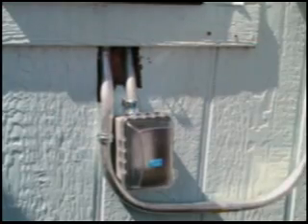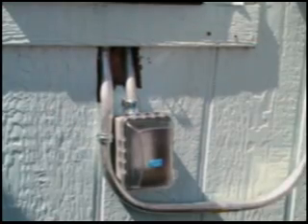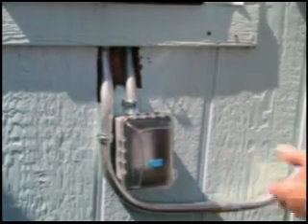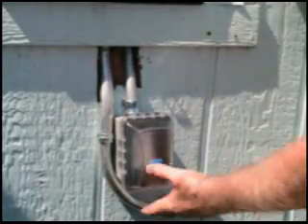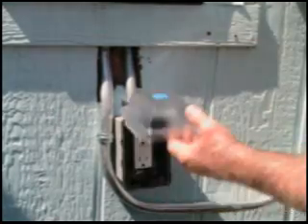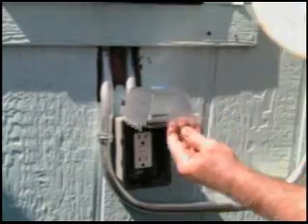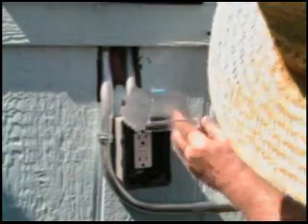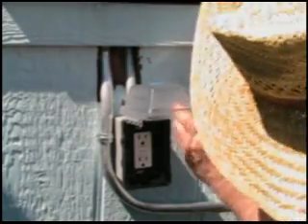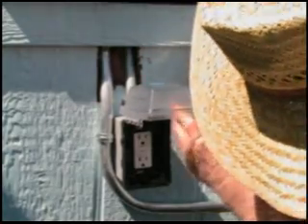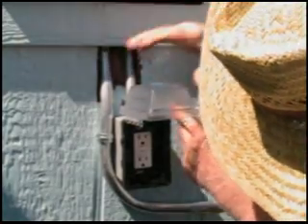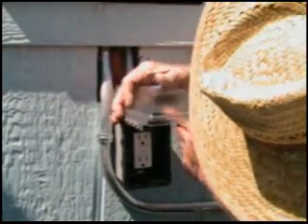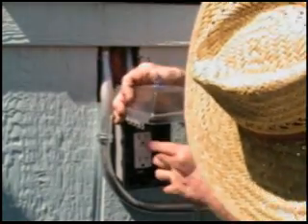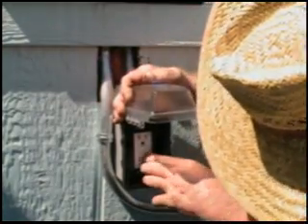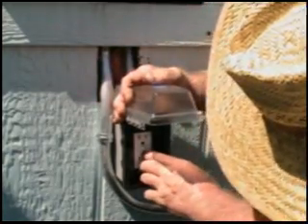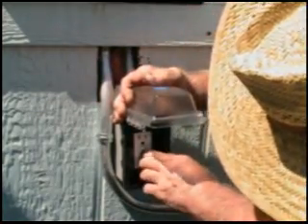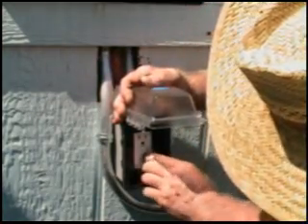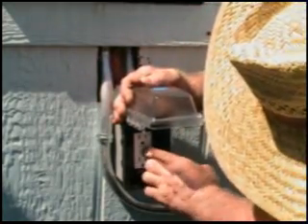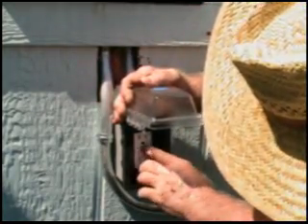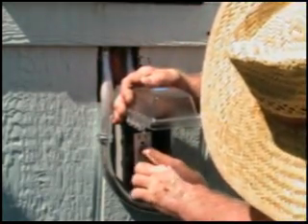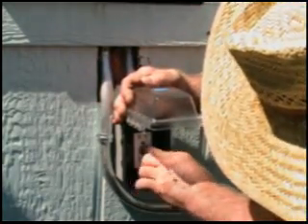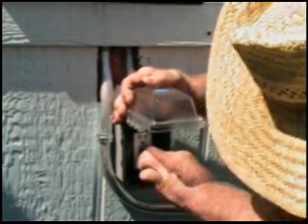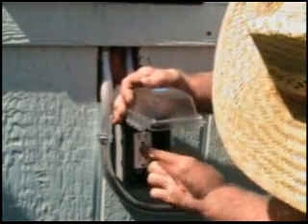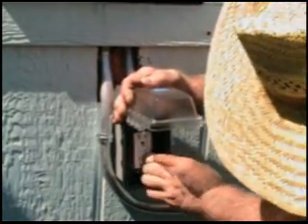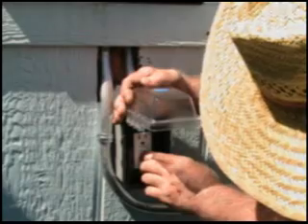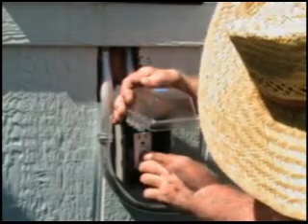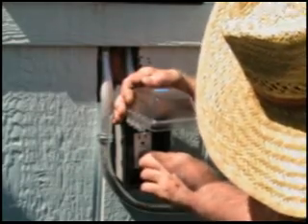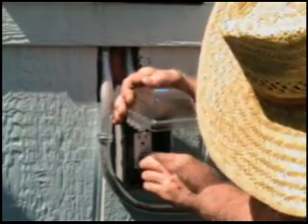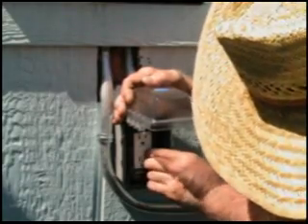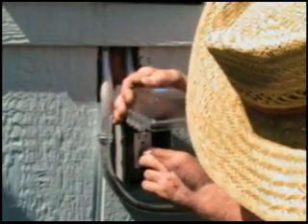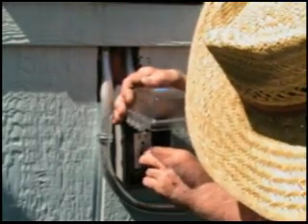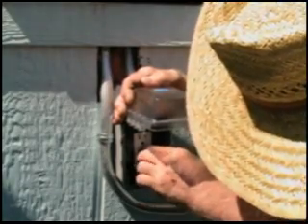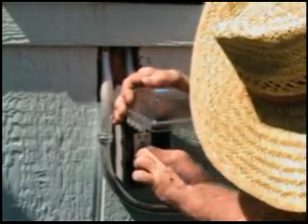And that is how you hook up a dedicated GFI. Hear that pop? That tells you it's good.